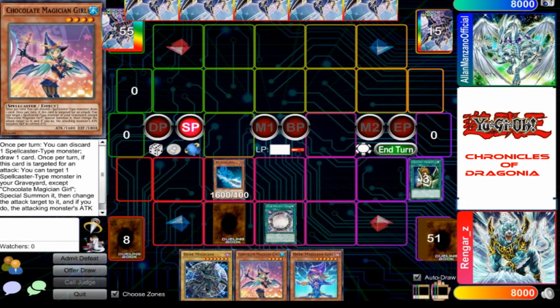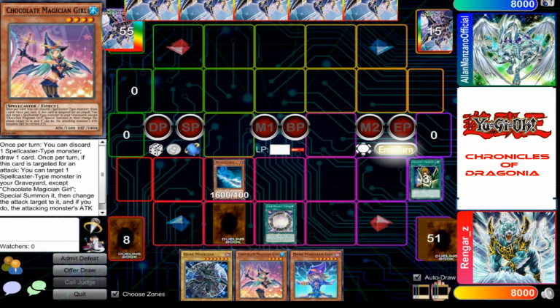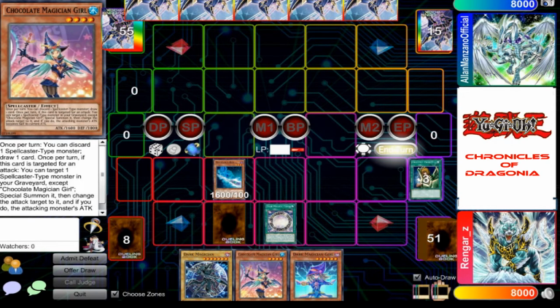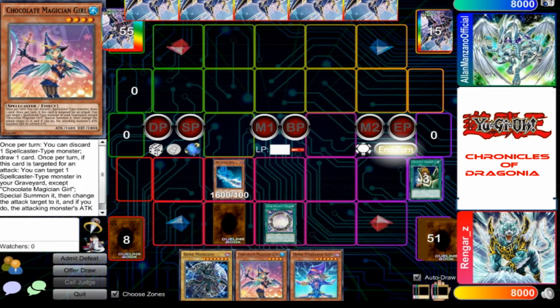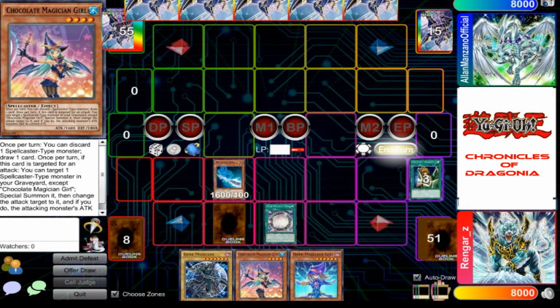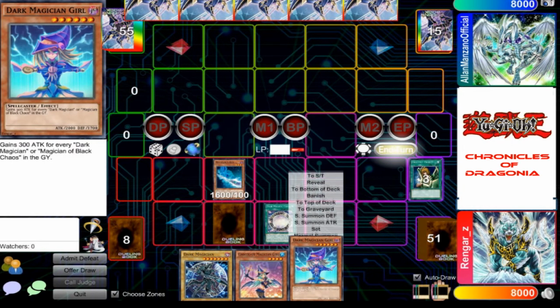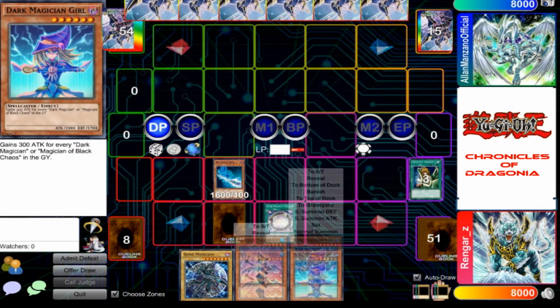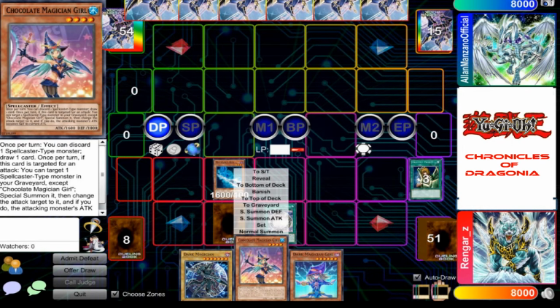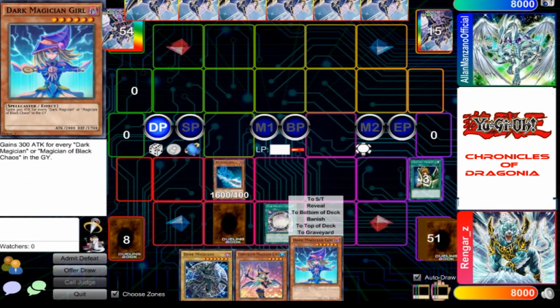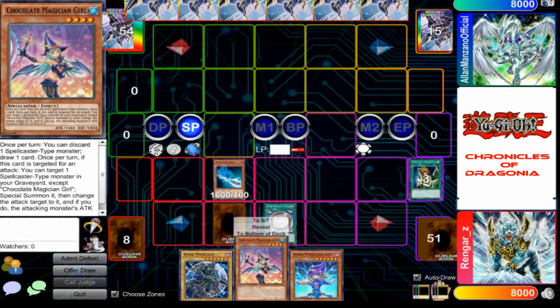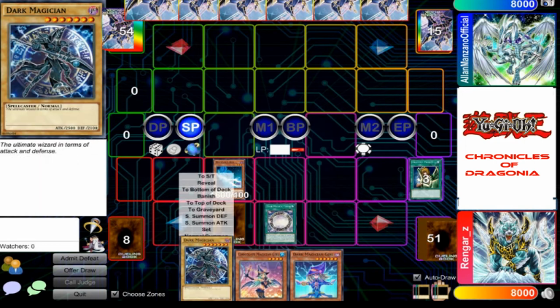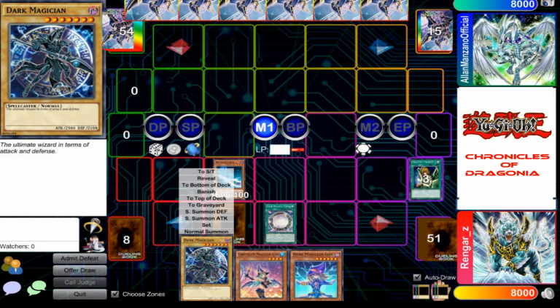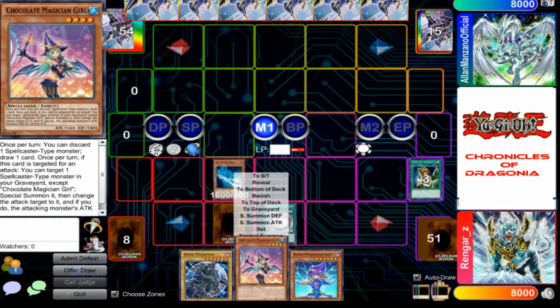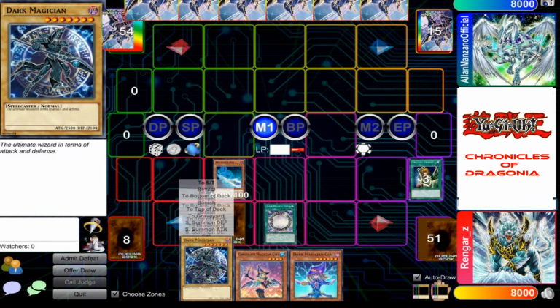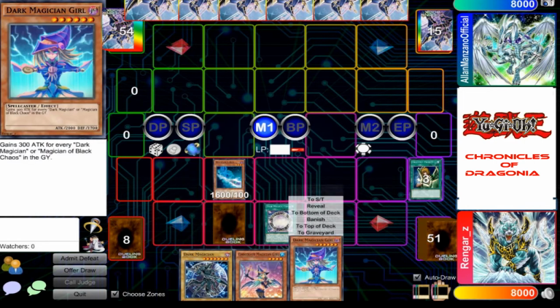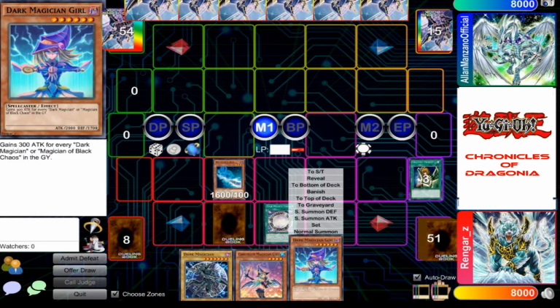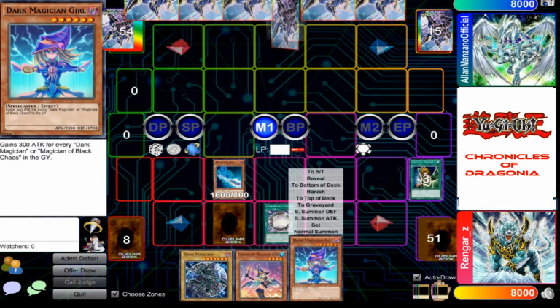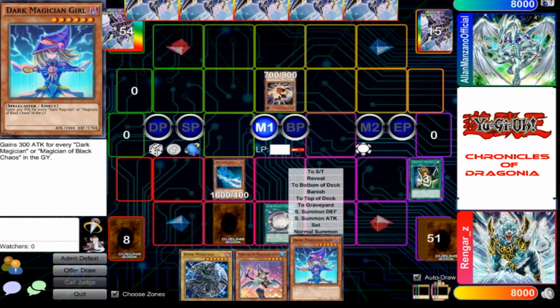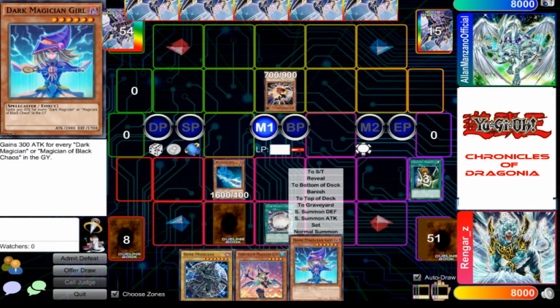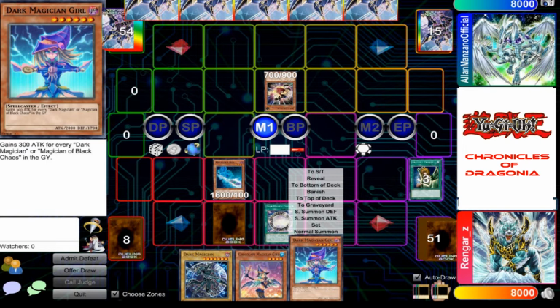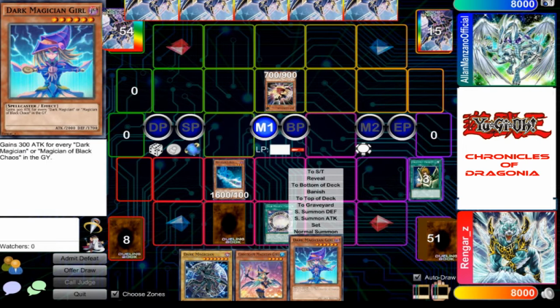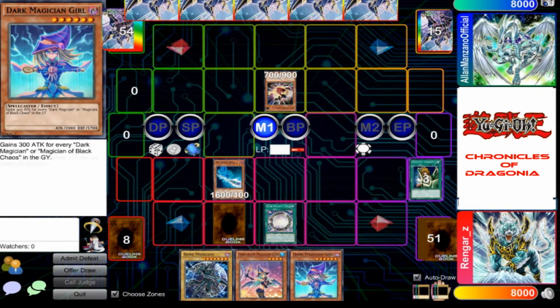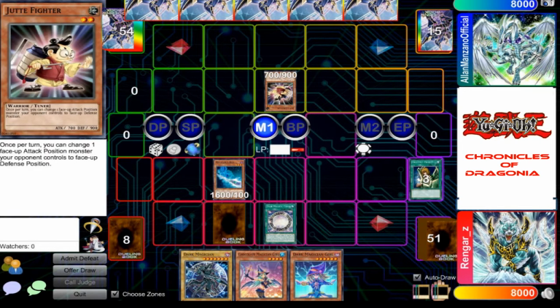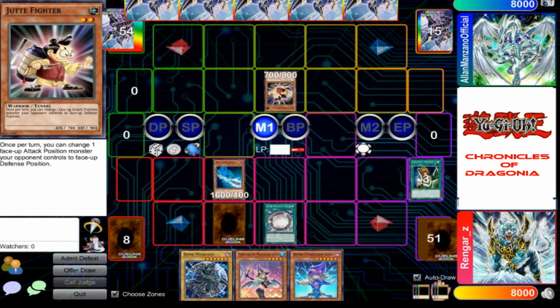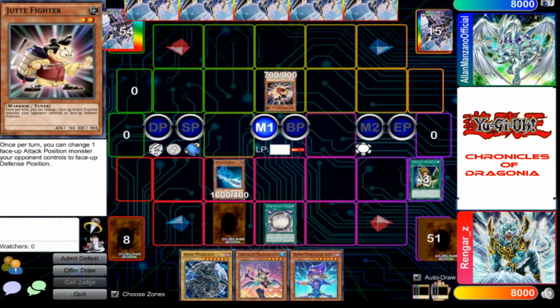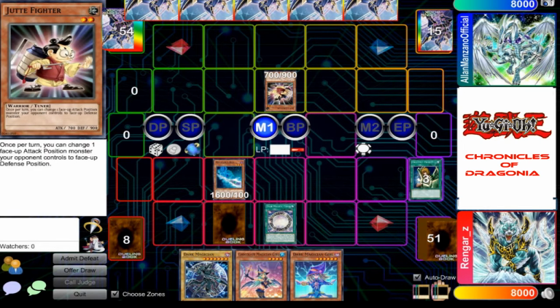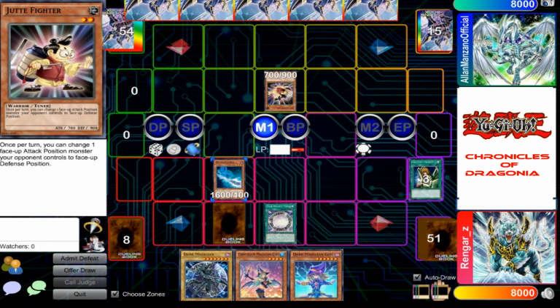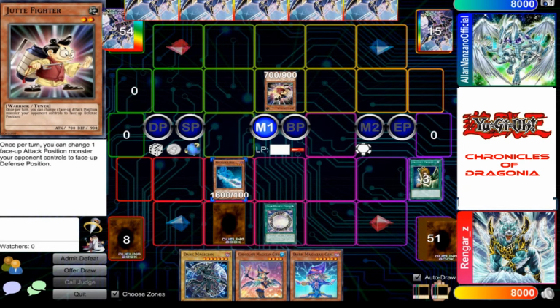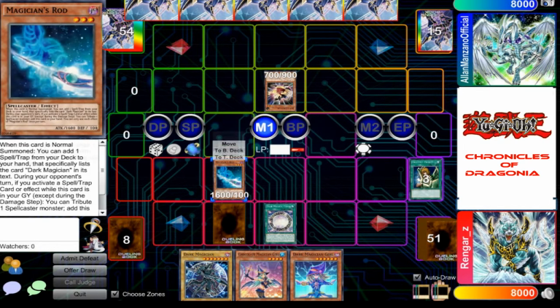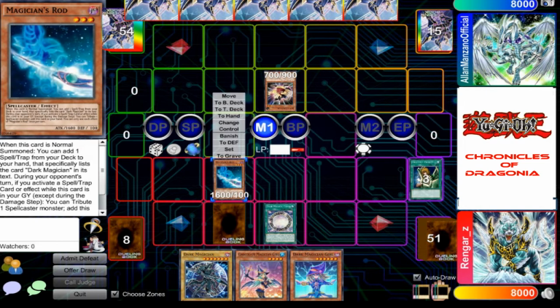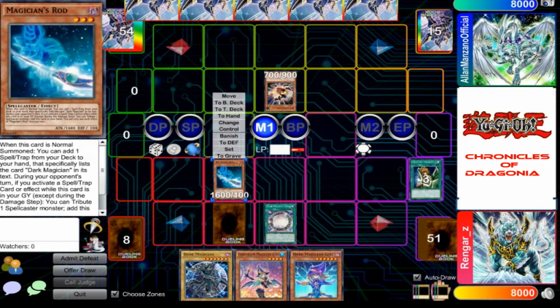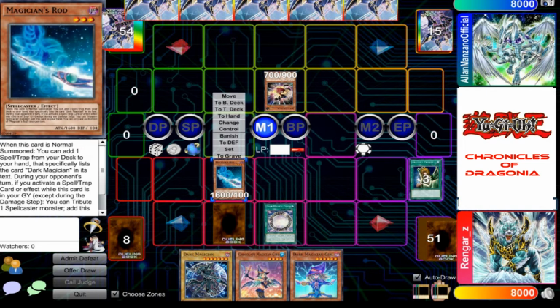I'll just end my turn now. I draw. For my first move, I'll normal summon Juttle and activate its effect, targeting your Magician's Rod and changing it straight to defense position.